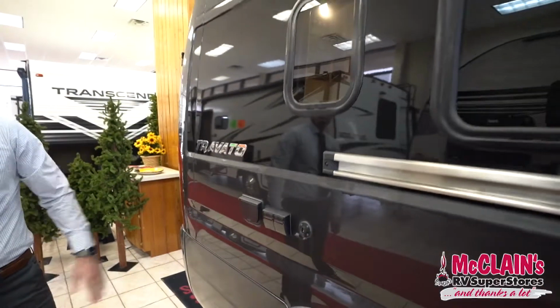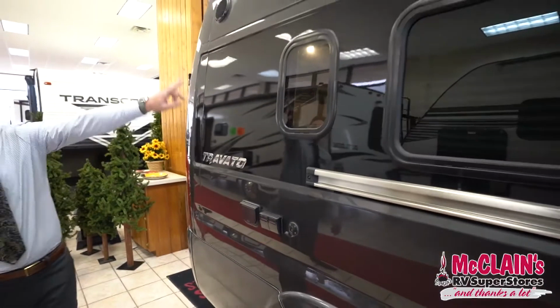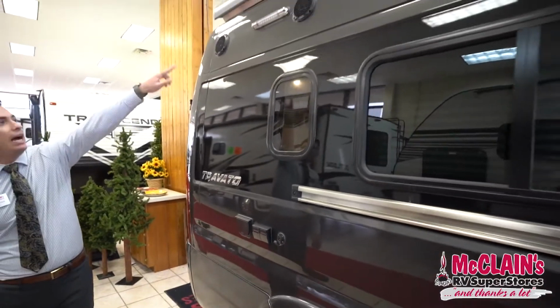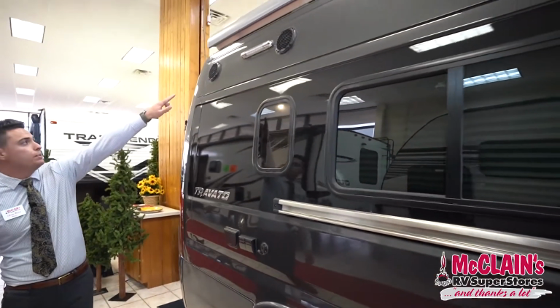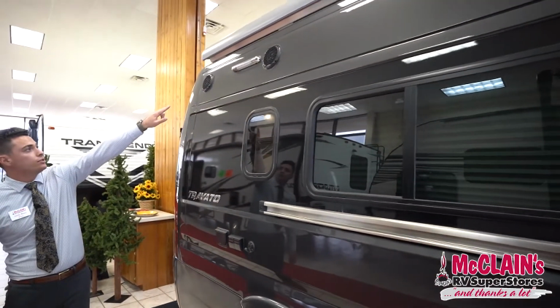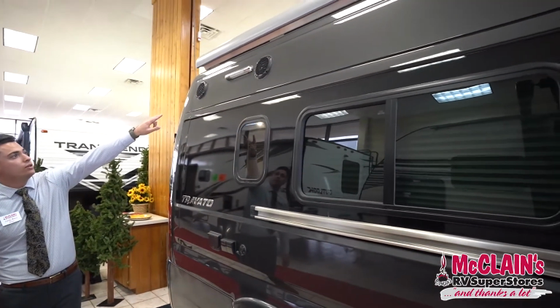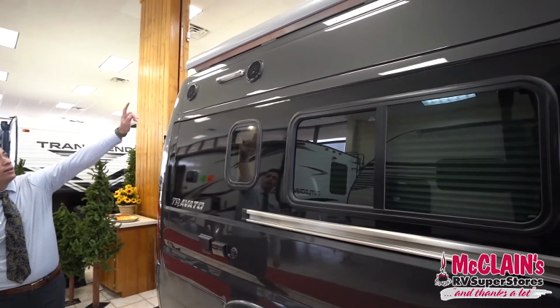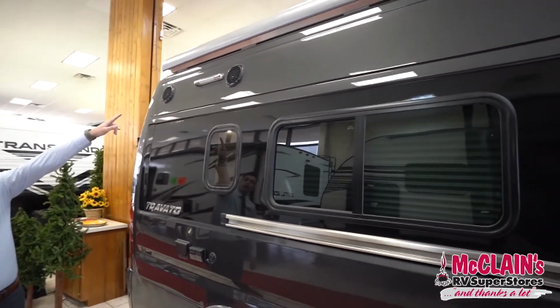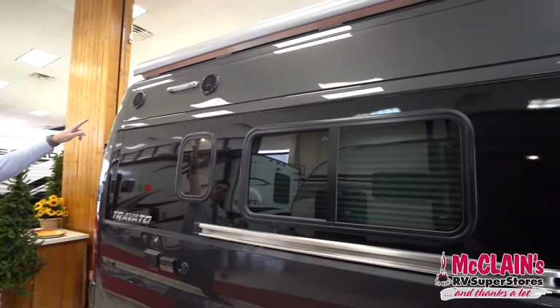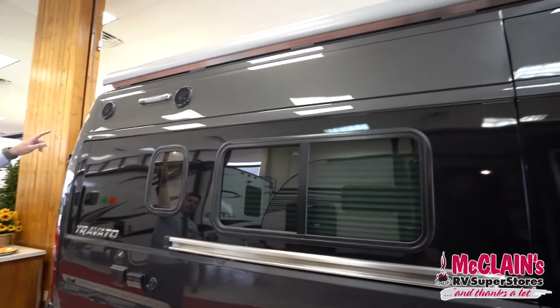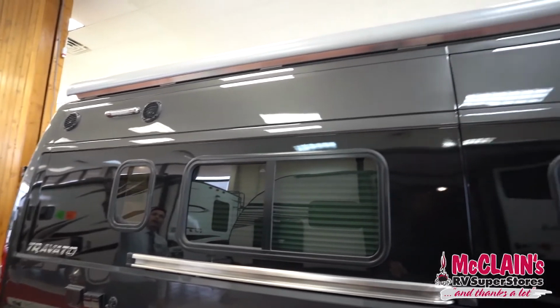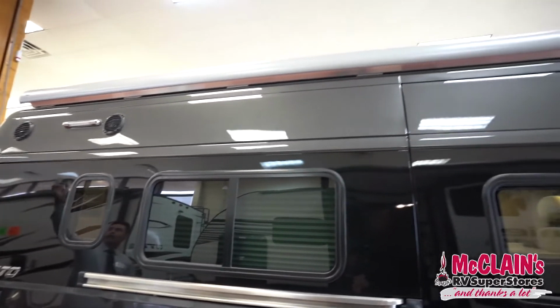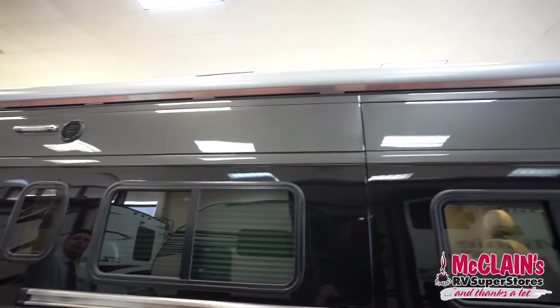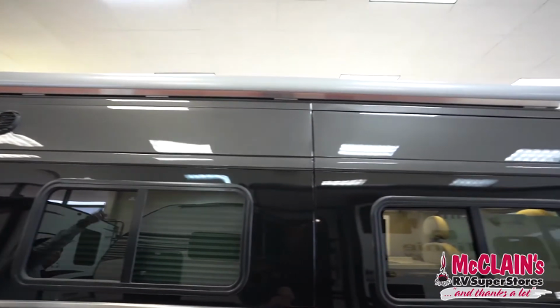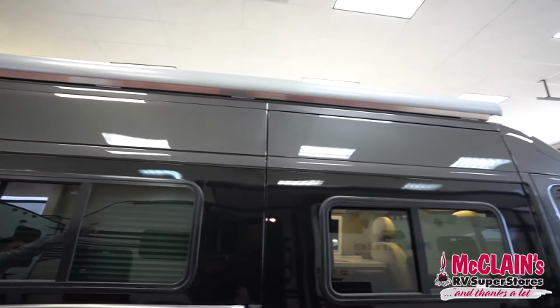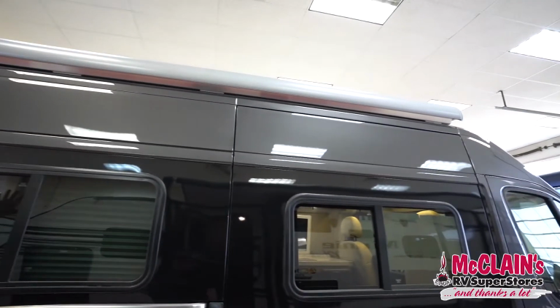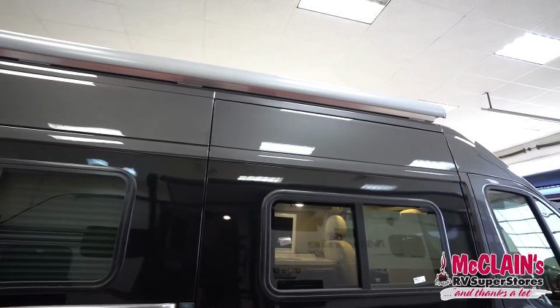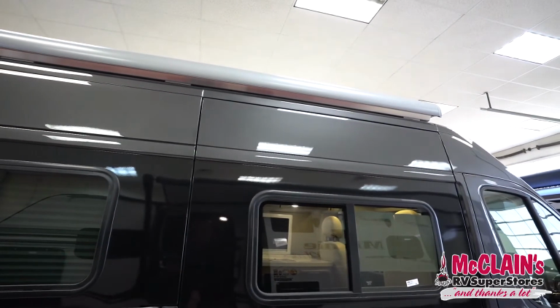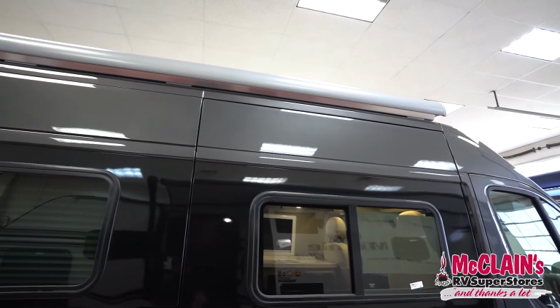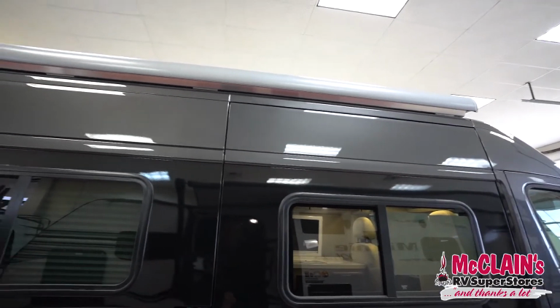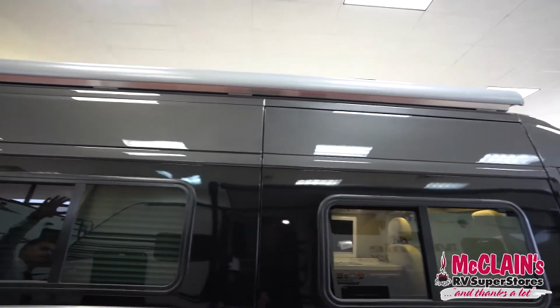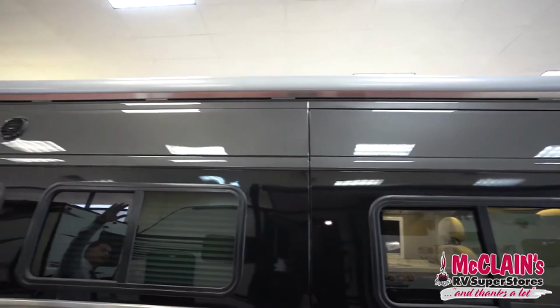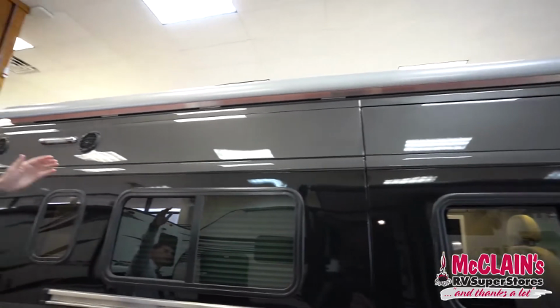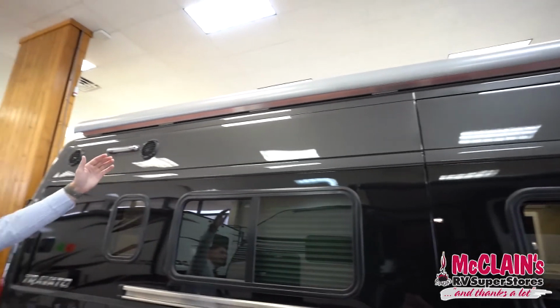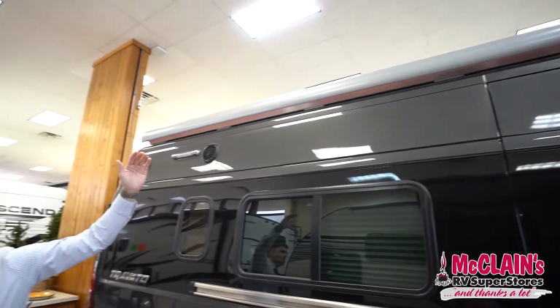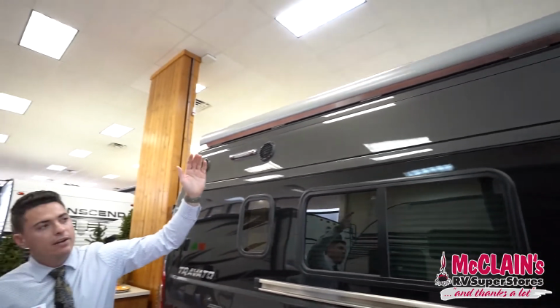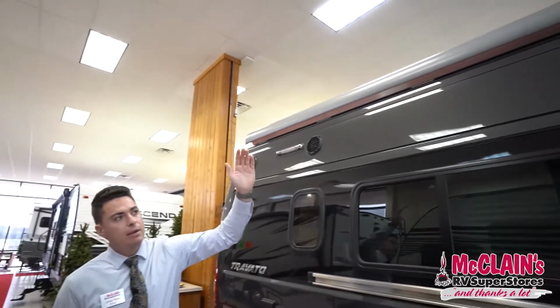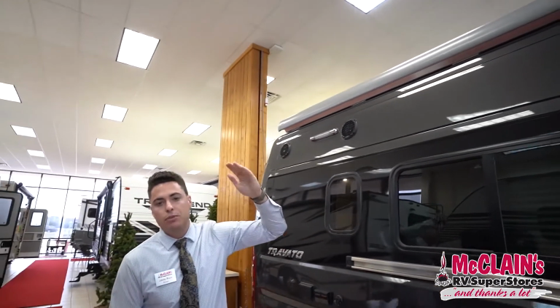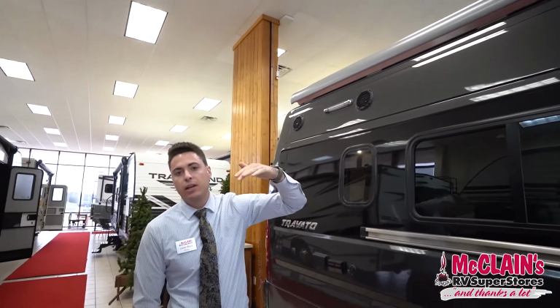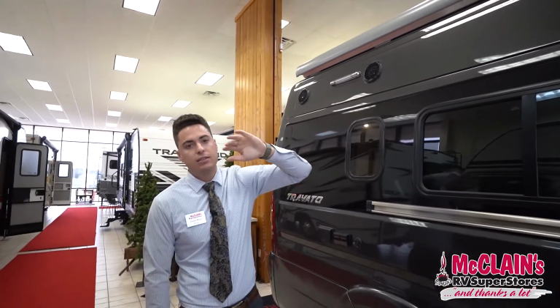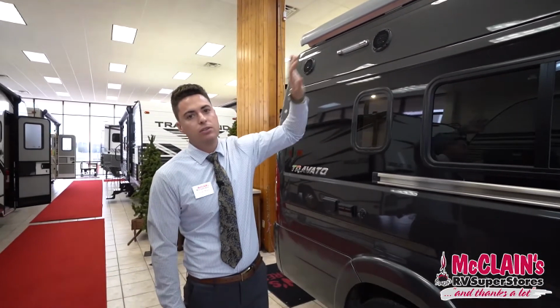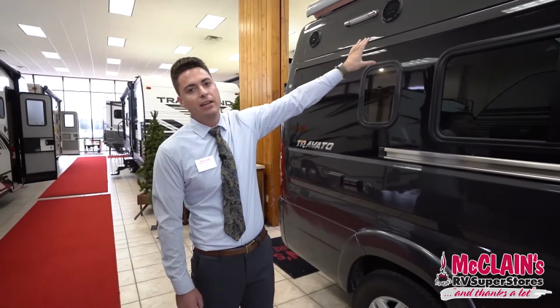Up top there are outdoor speakers, an LED light, and a large Carefree awning. That awning is a motion sensor awning, meaning whenever it picks up too much wind it's going to roll itself back in.